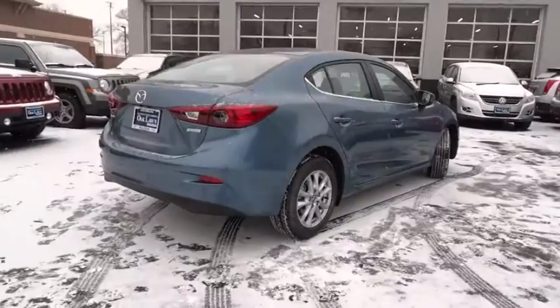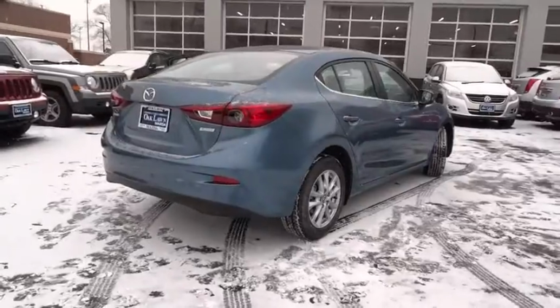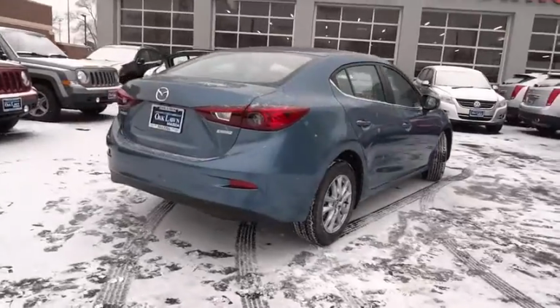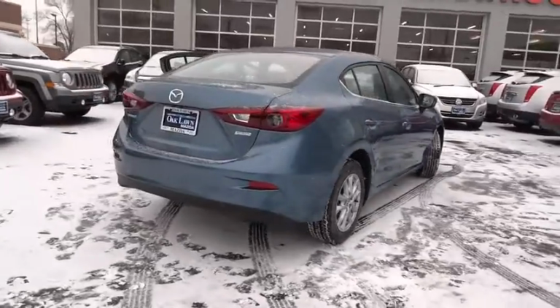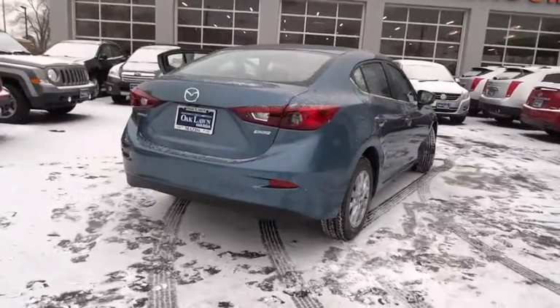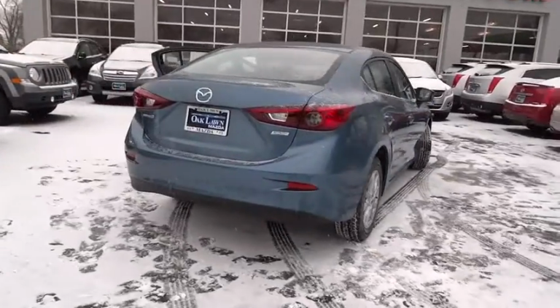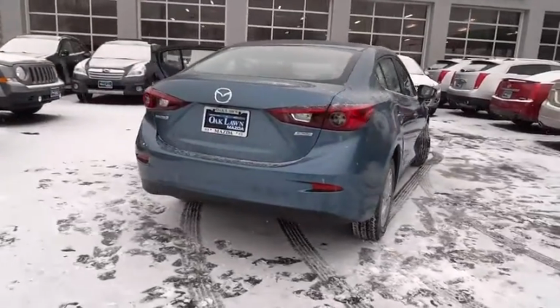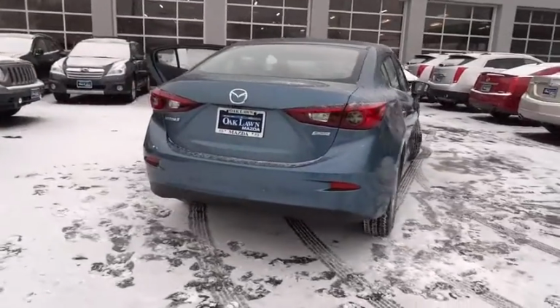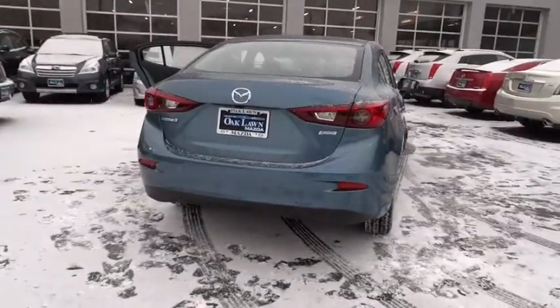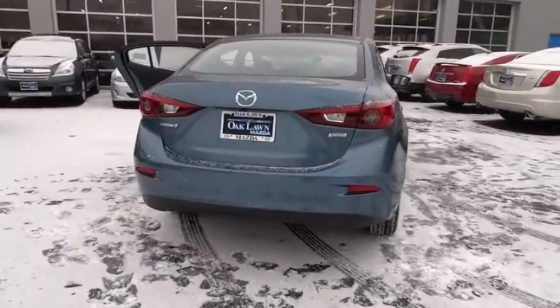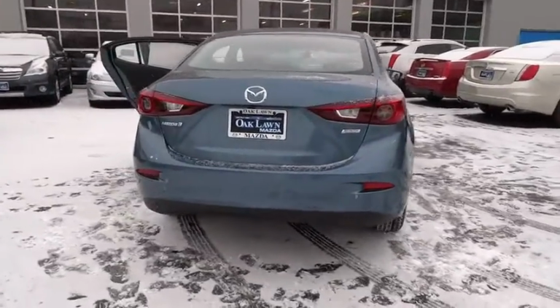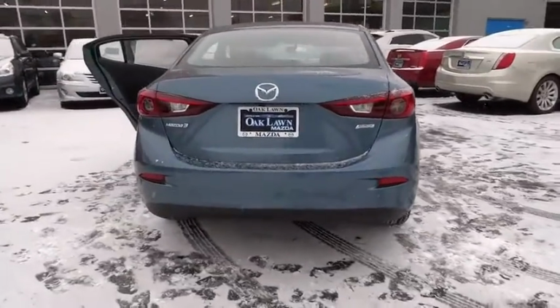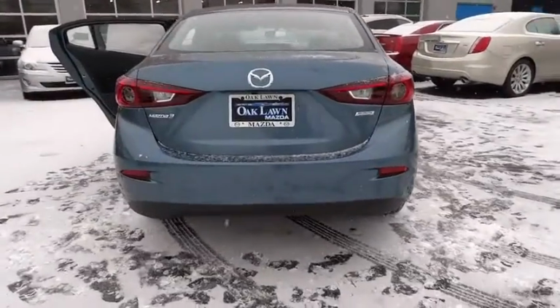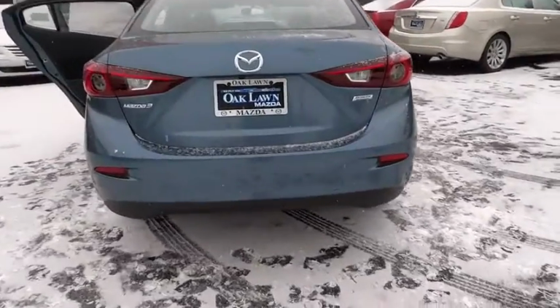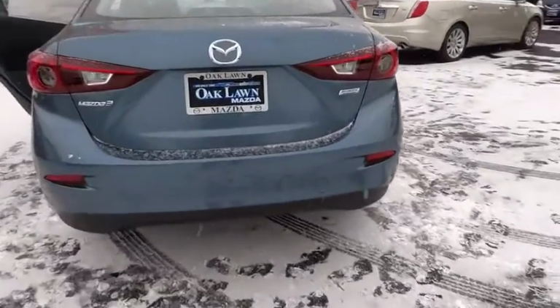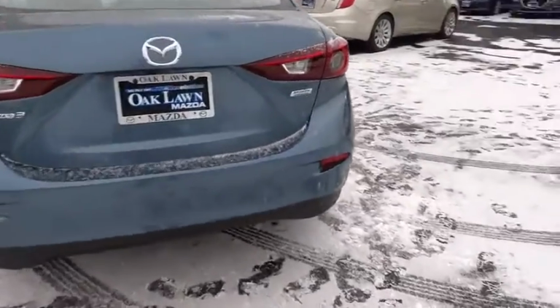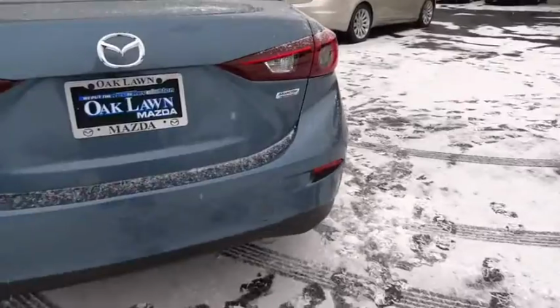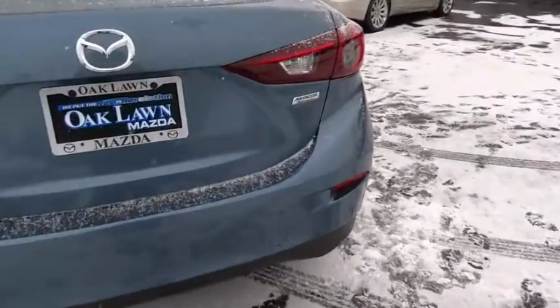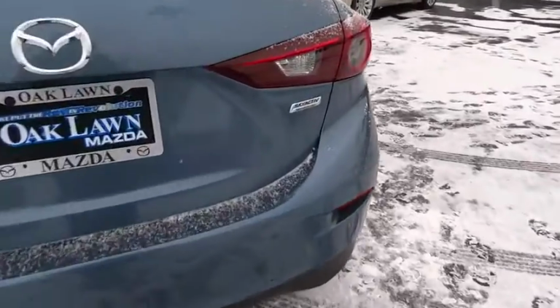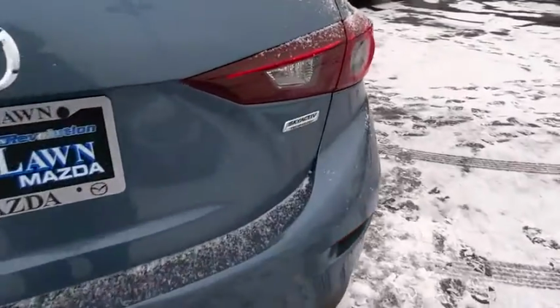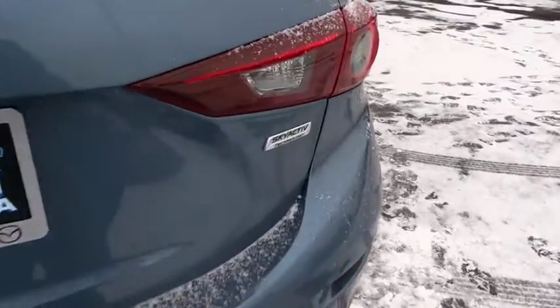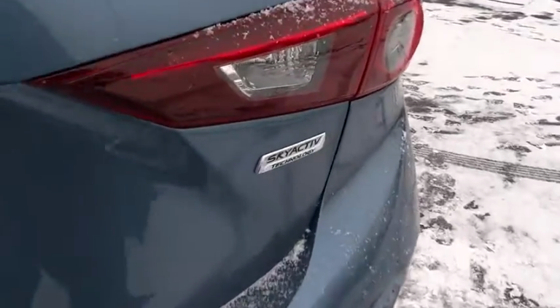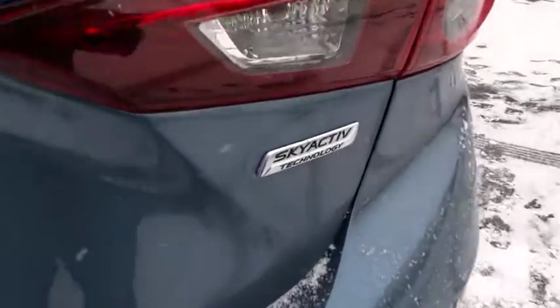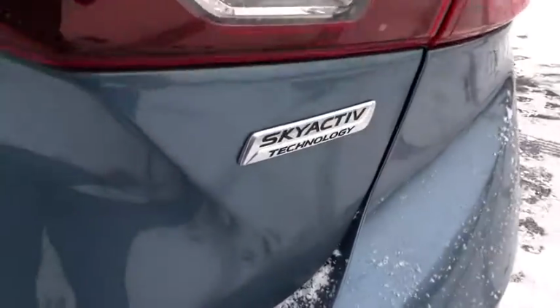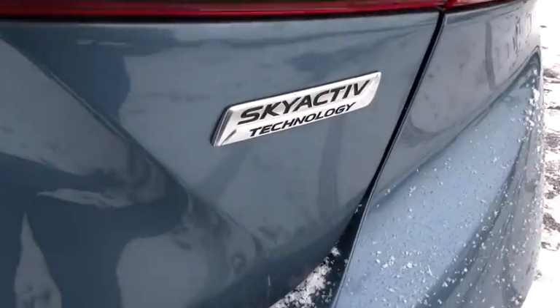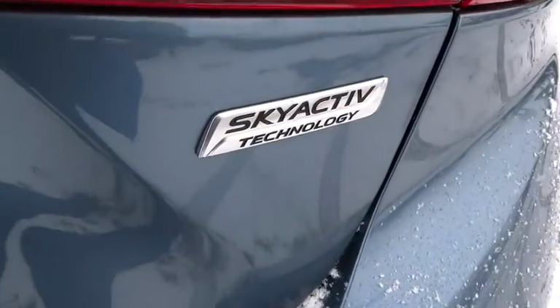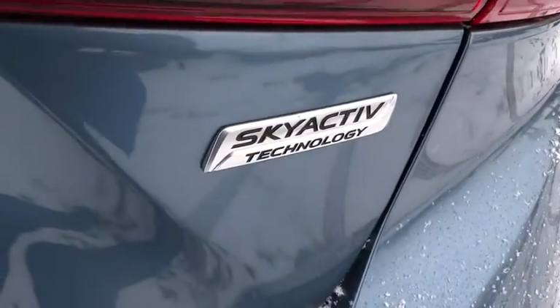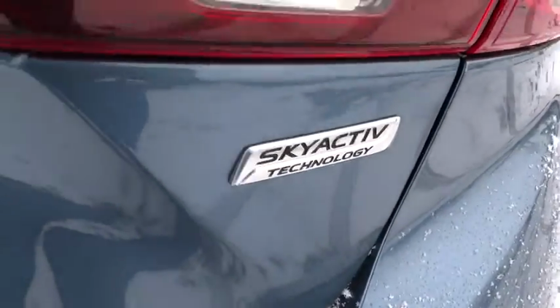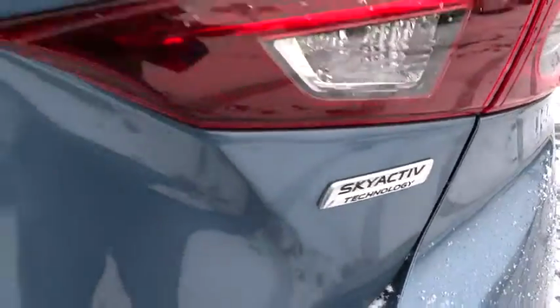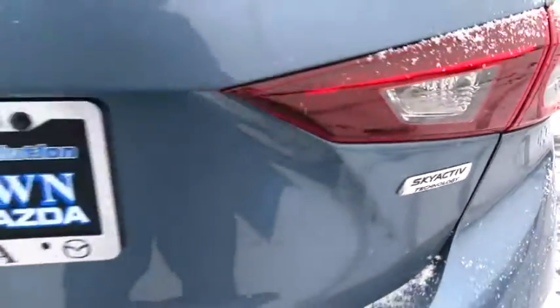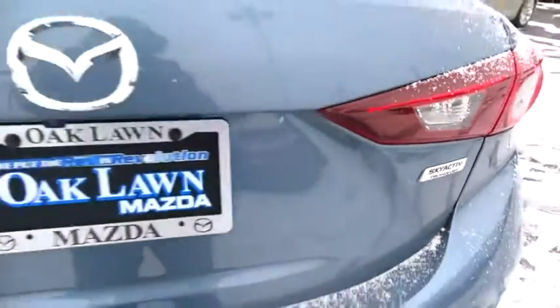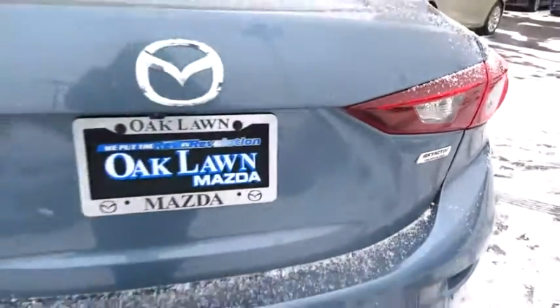Day-night rear view mirror, cloth seat trim, body color door handles, engine immobilizer, four-piece floor mat set, power rear window sunshade, low tire pressure warning.